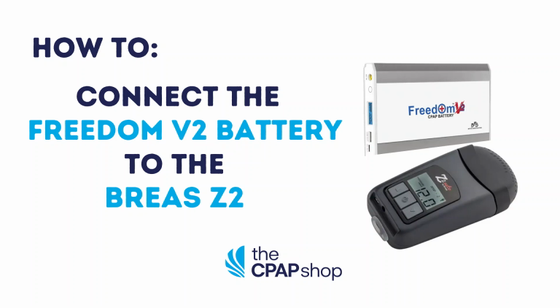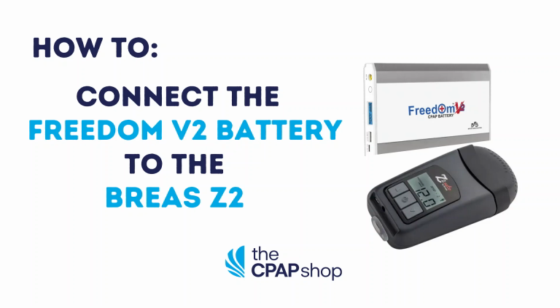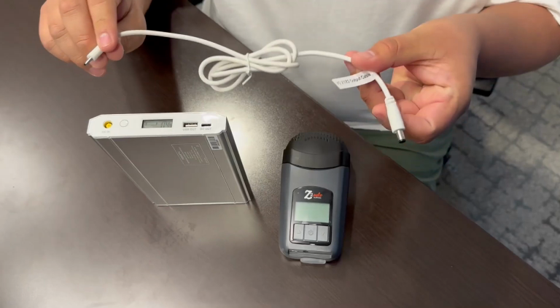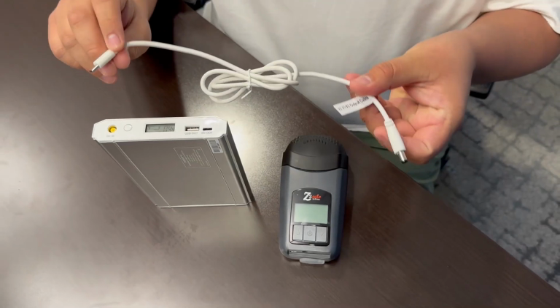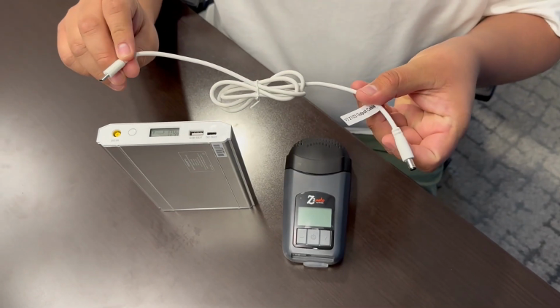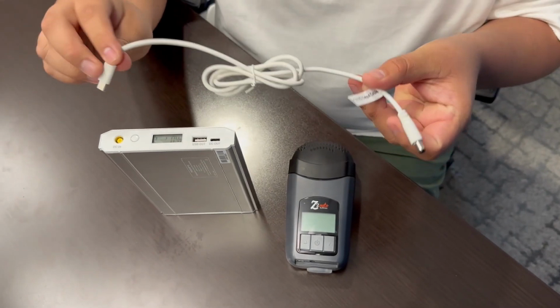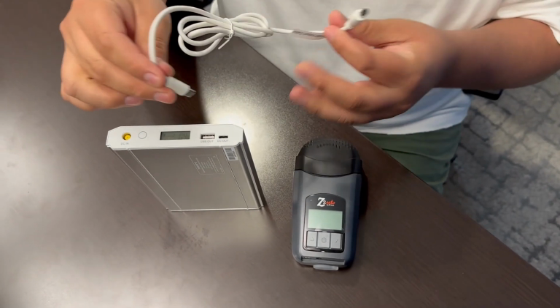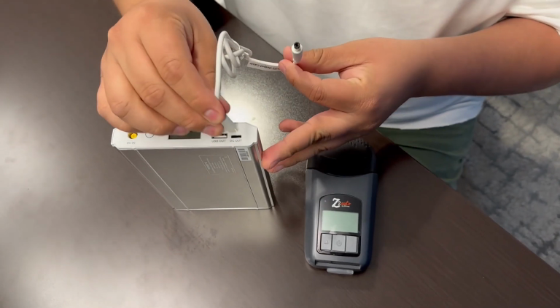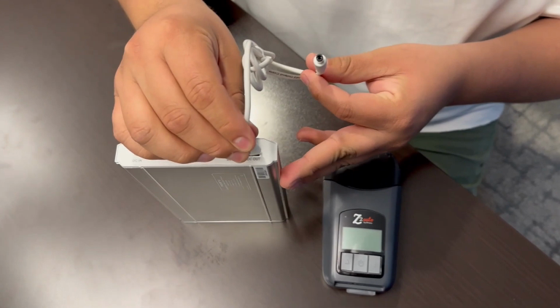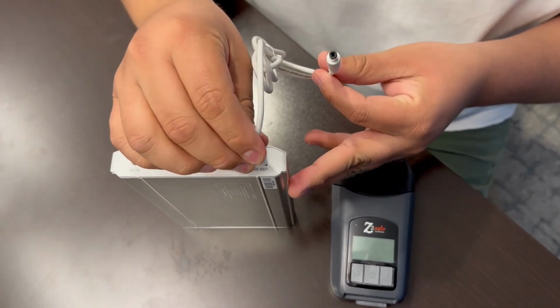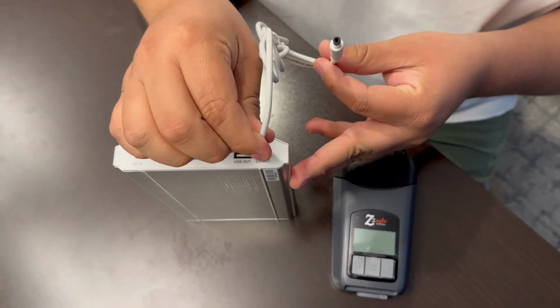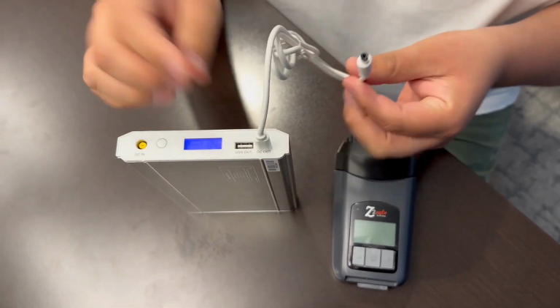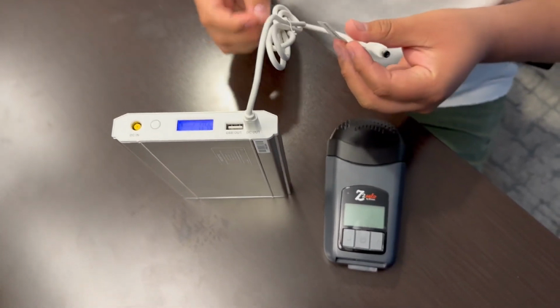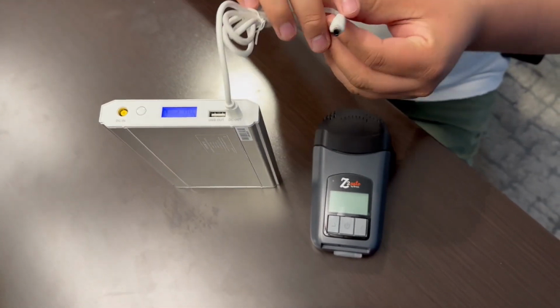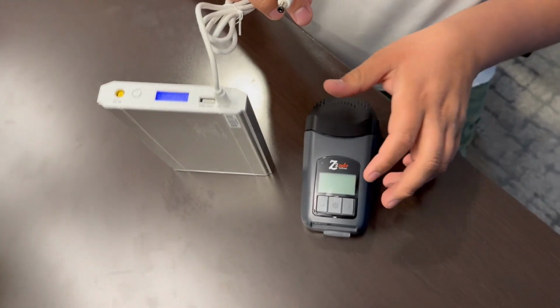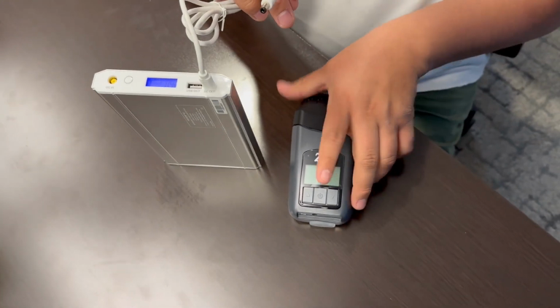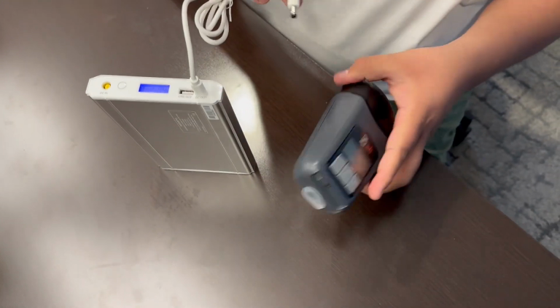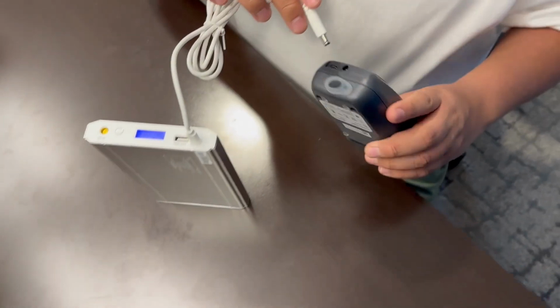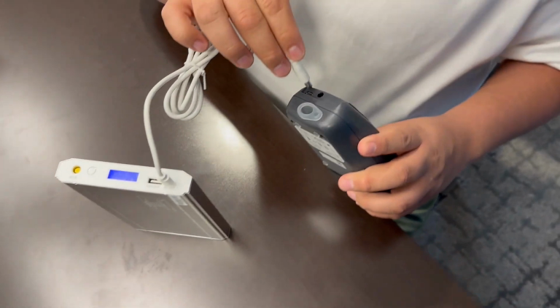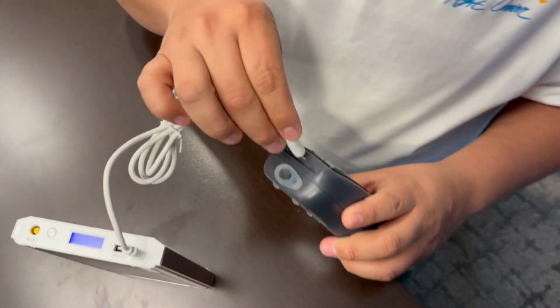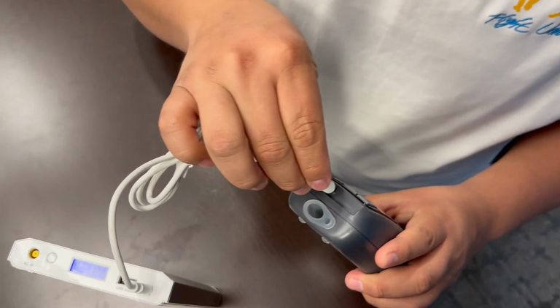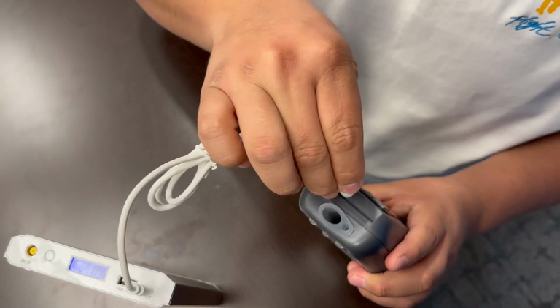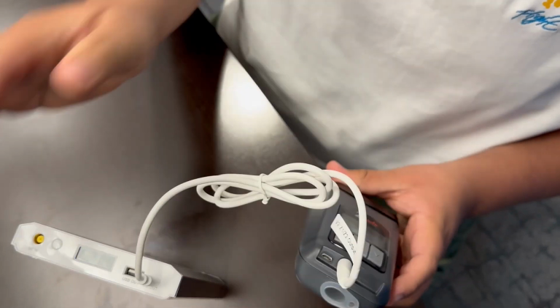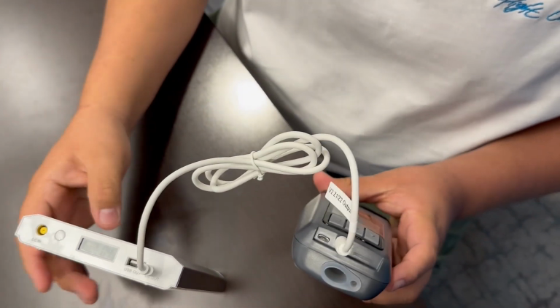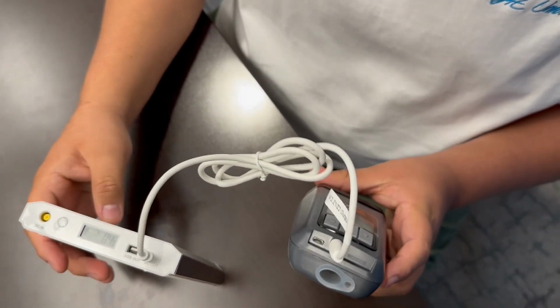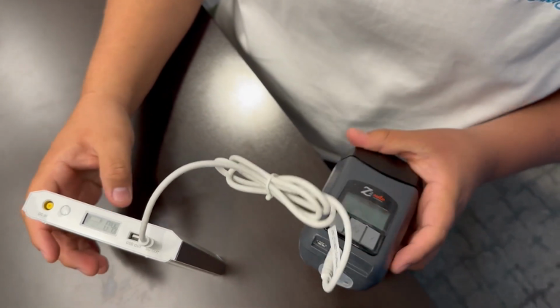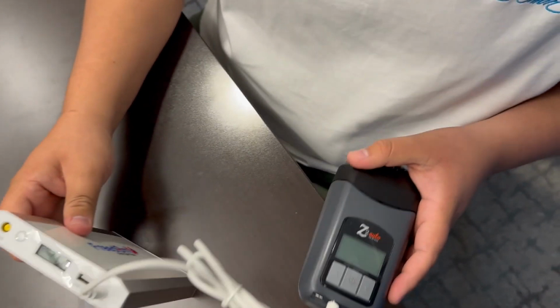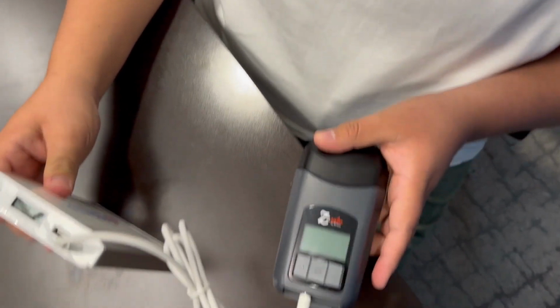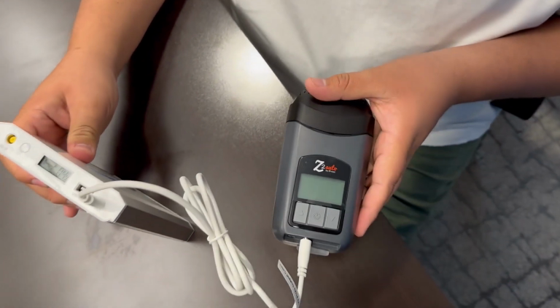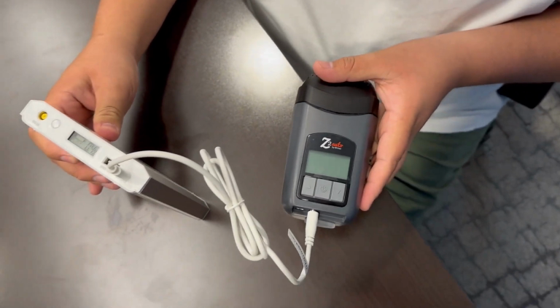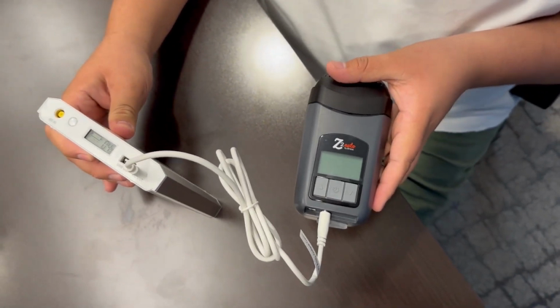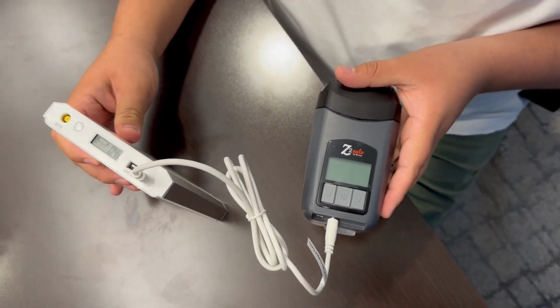First, please note that the power supply is sold separately. Then use the cable and plug one side into the DC out port and the other end into the Z2. This will turn your machine on and your travel machine is now ready for use.